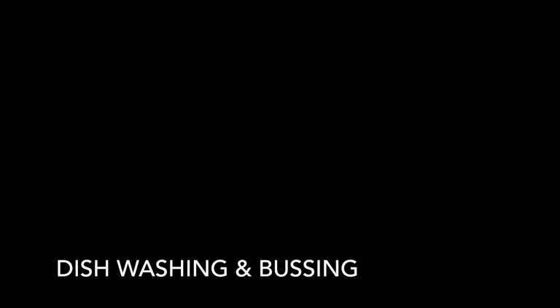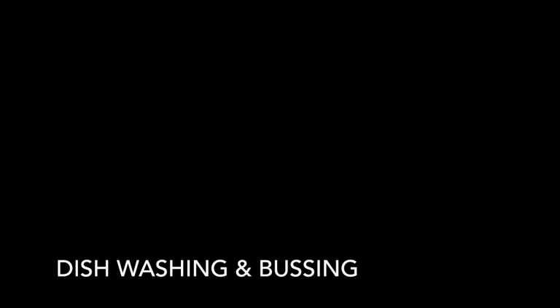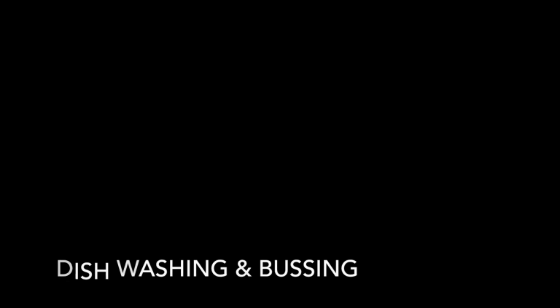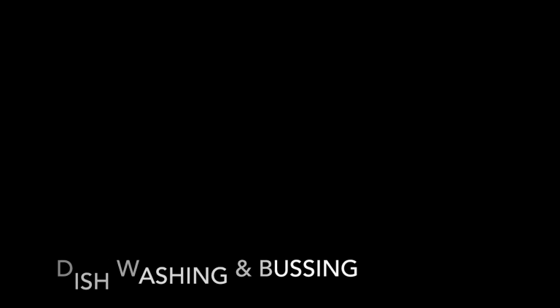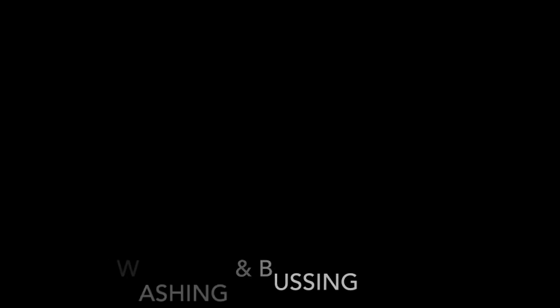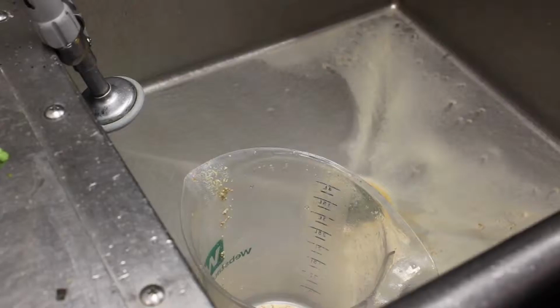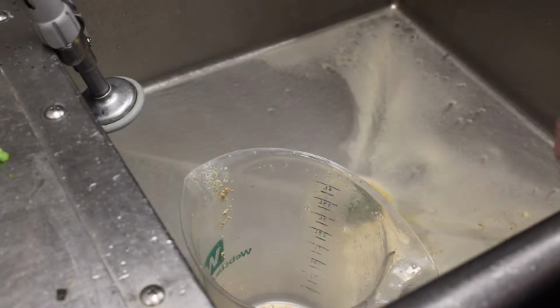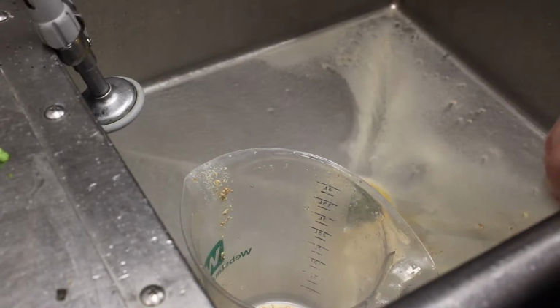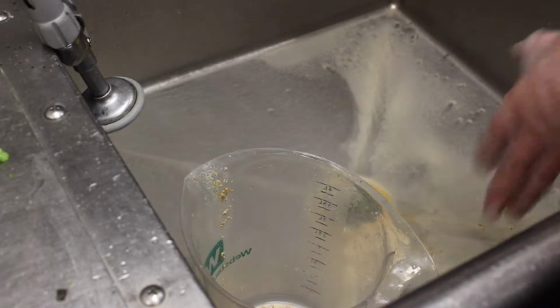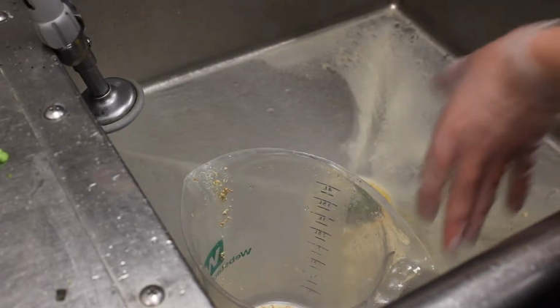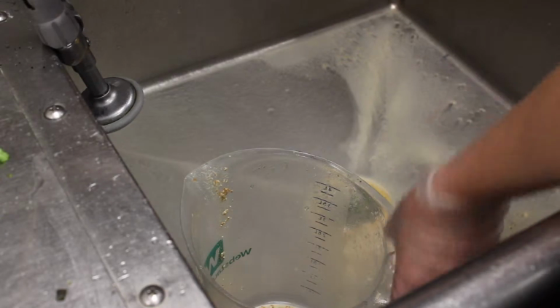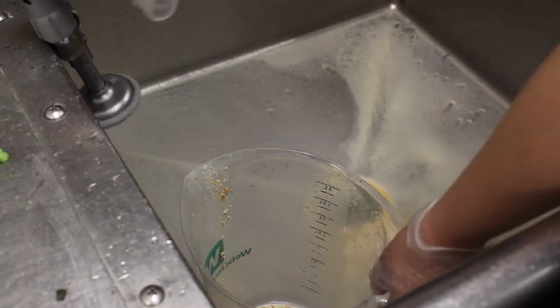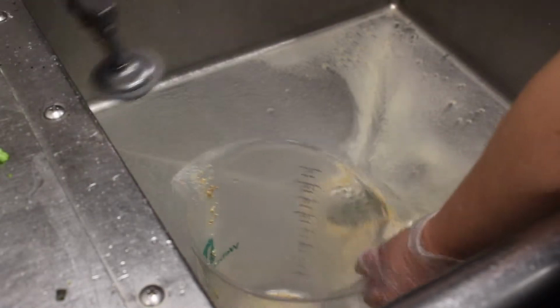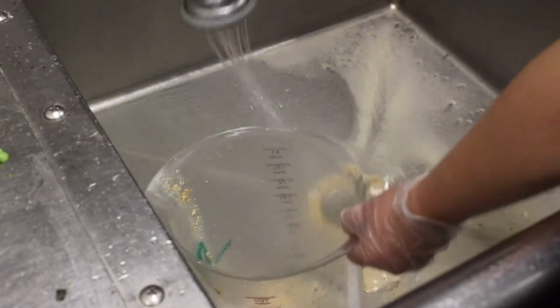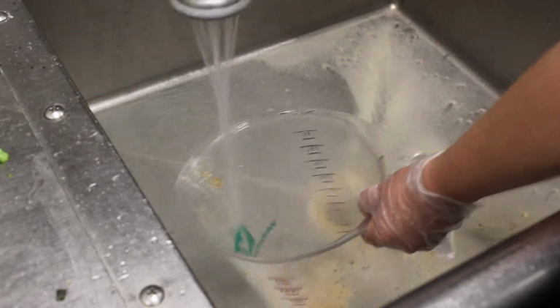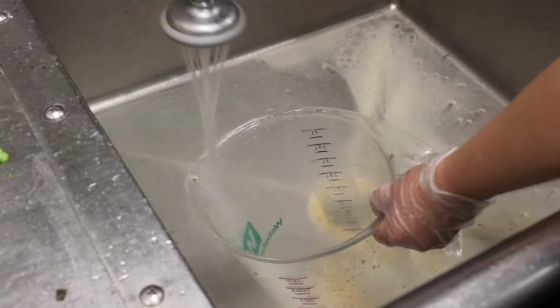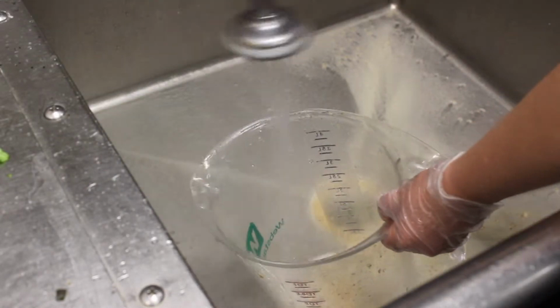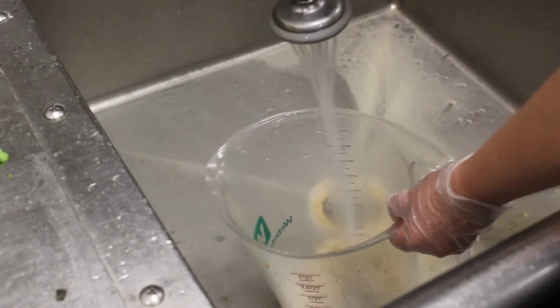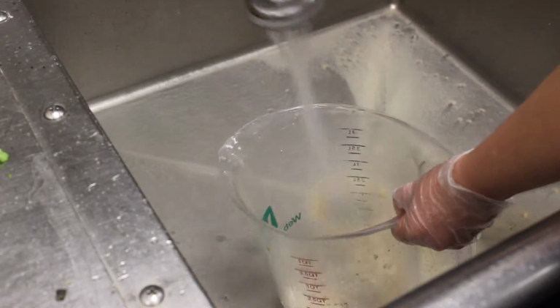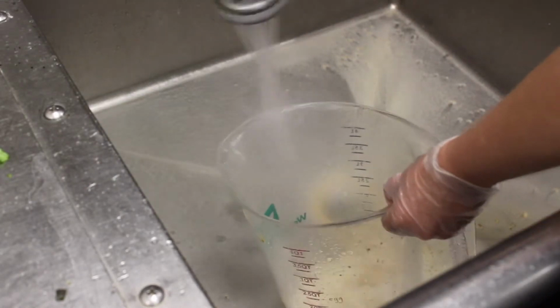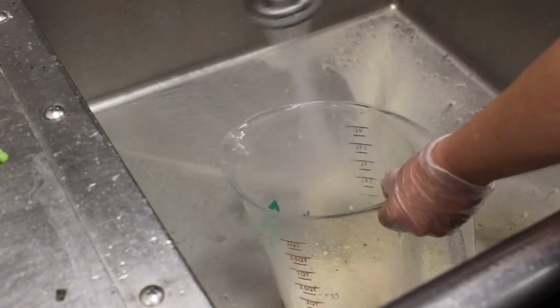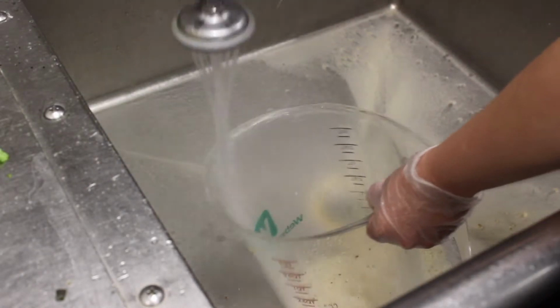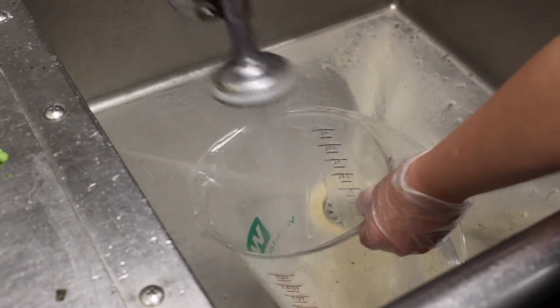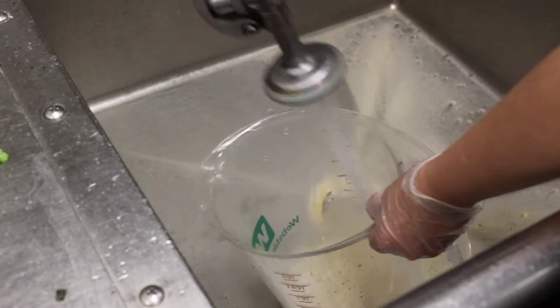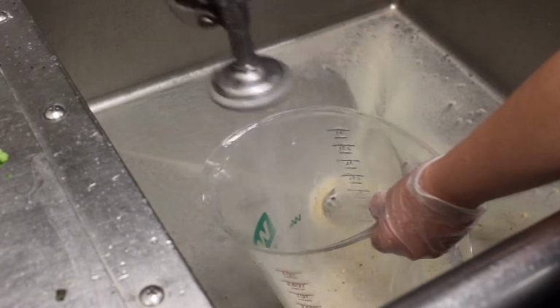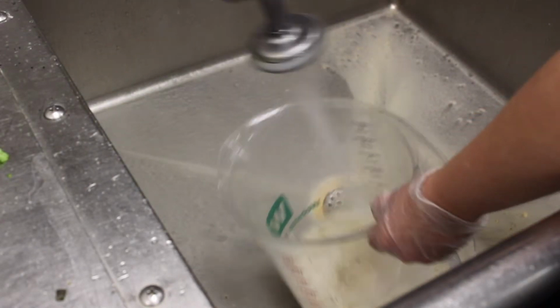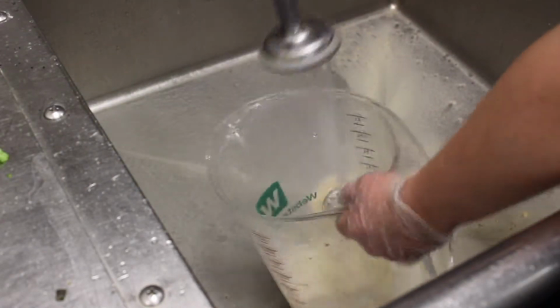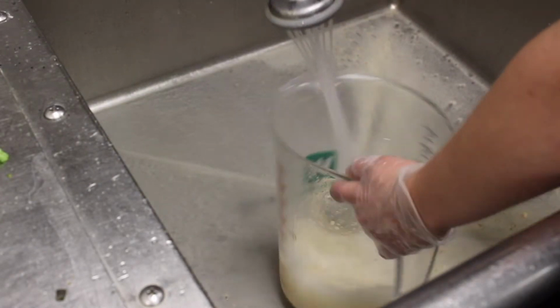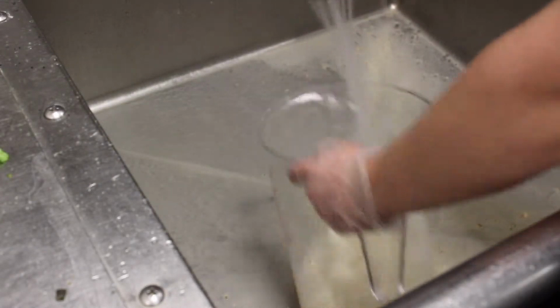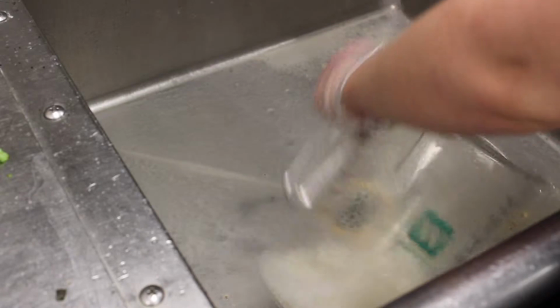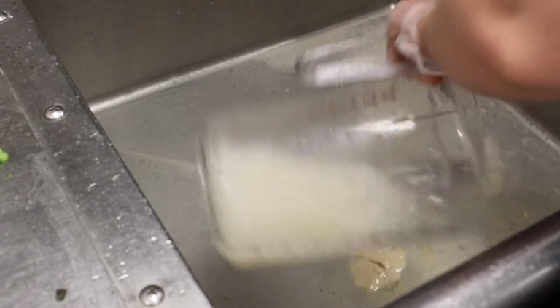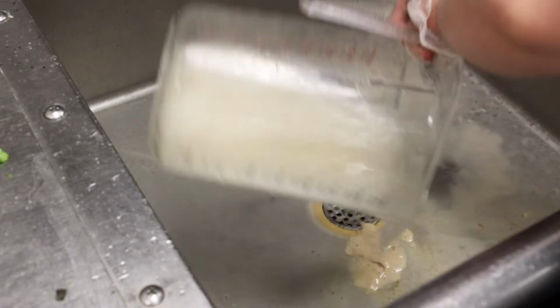In this video, you will learn how to properly wash a dish using the dish machine. Once a dish has been used, it gets sent to the dish room for cleaning and sanitizing.